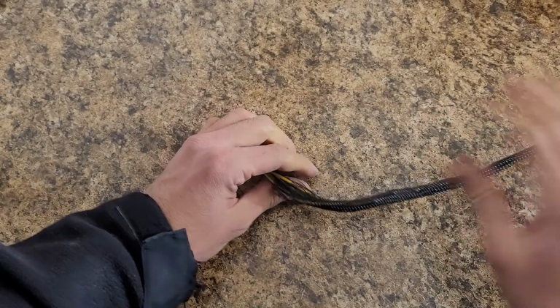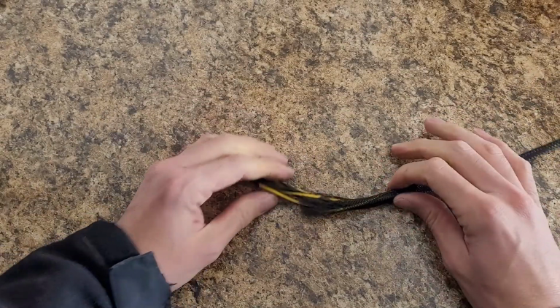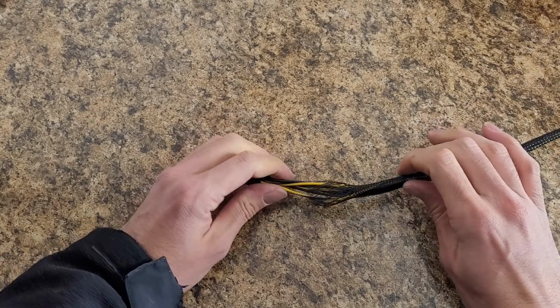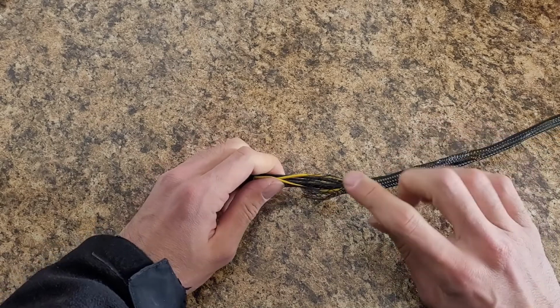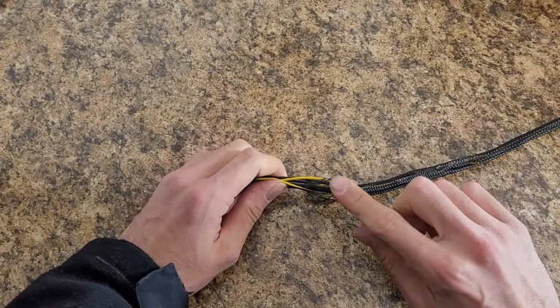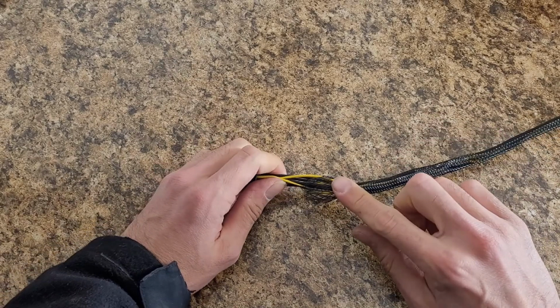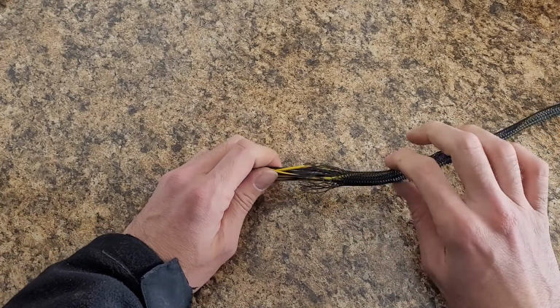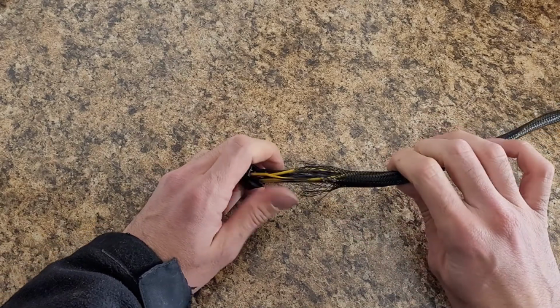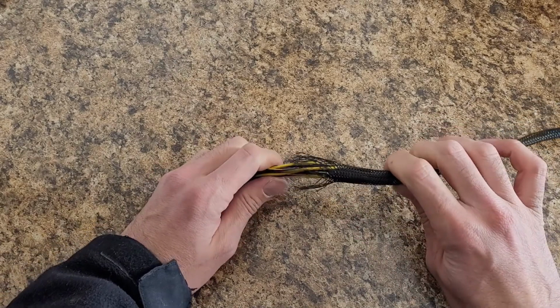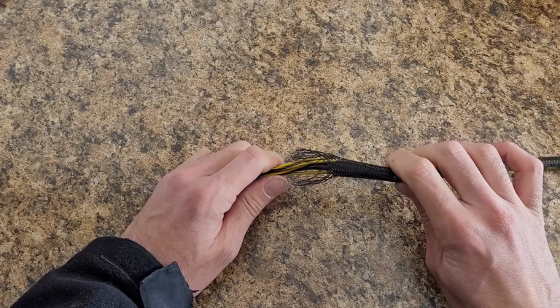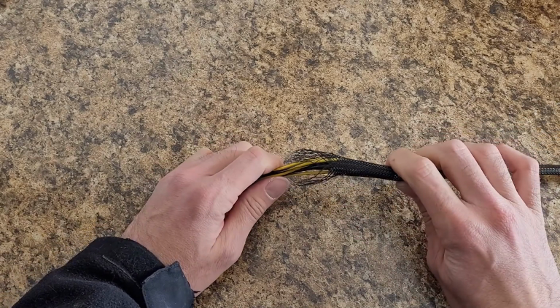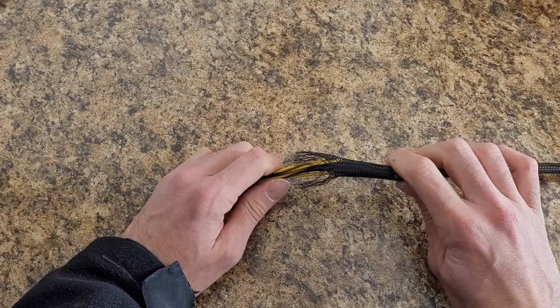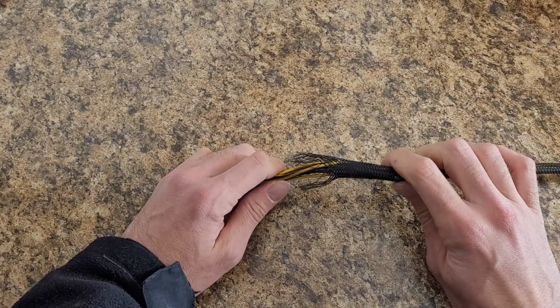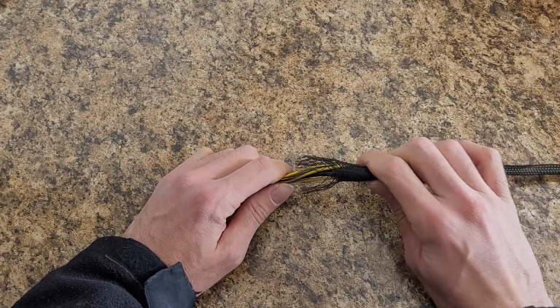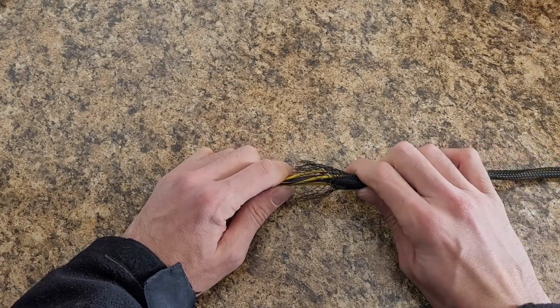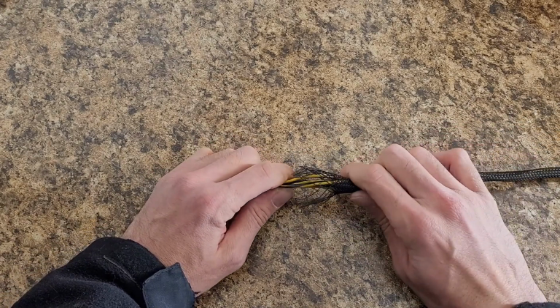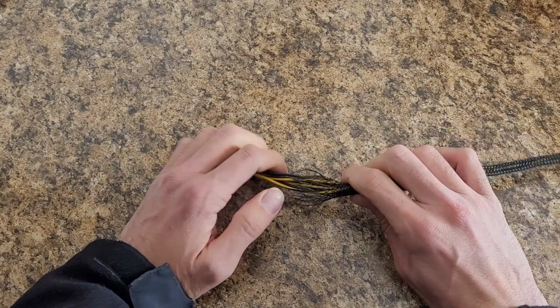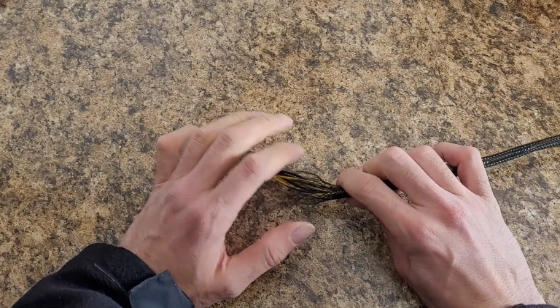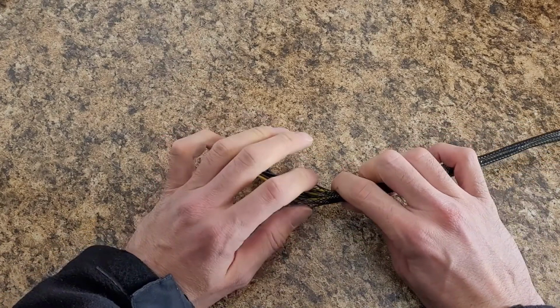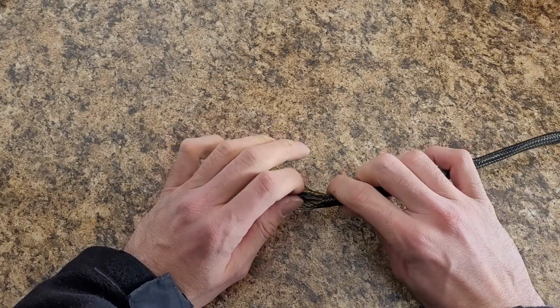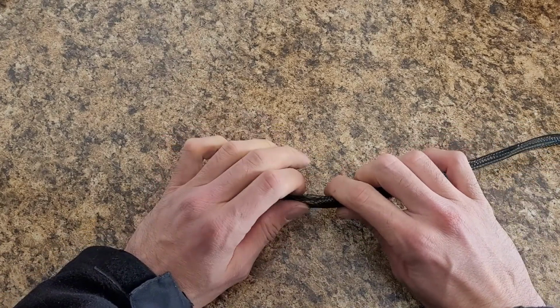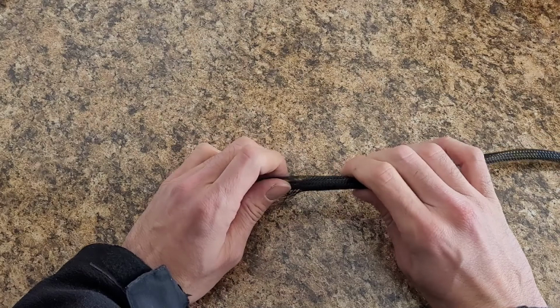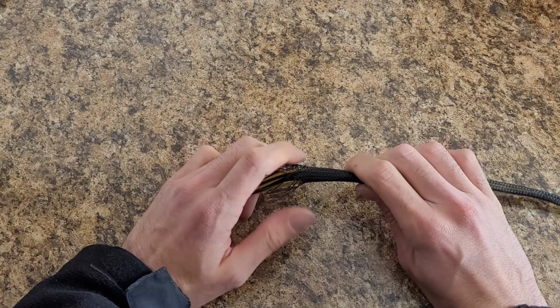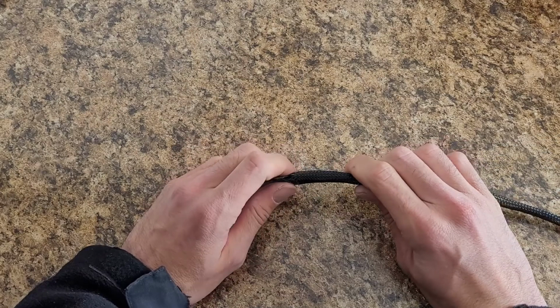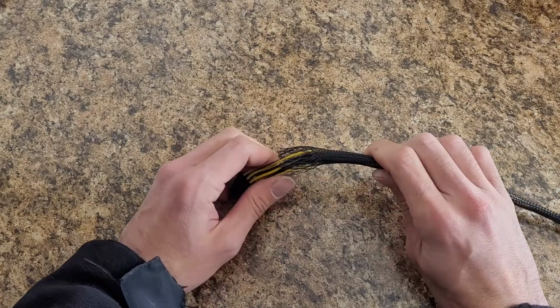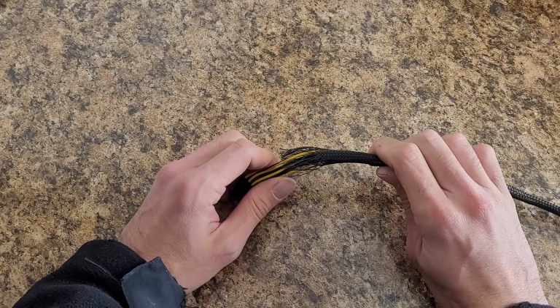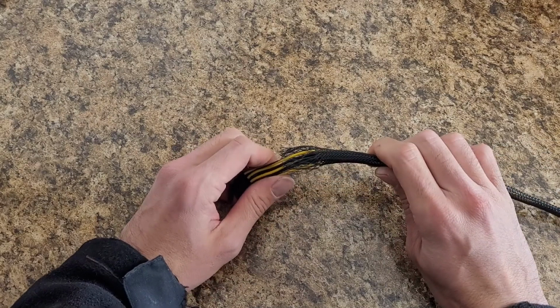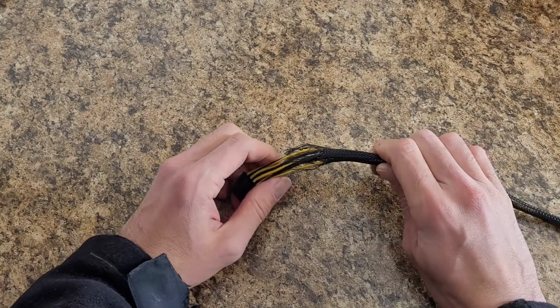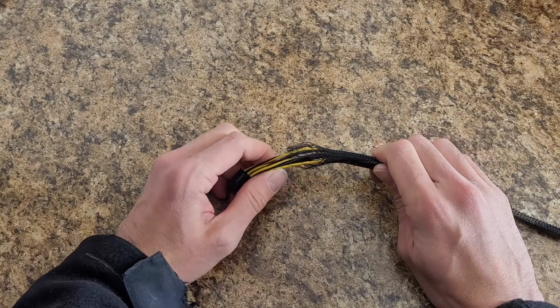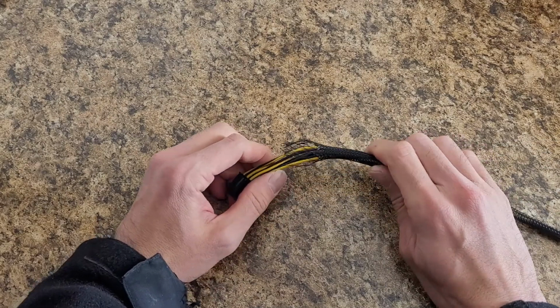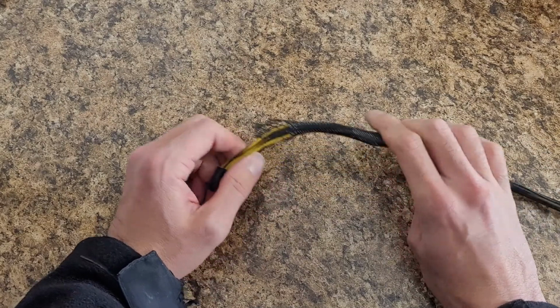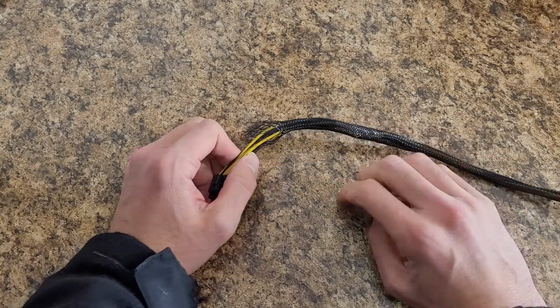I really wanted heat shrink over this but I didn't have the right size, so I'm just going to trim this up, put a little zip tie over it, and call it a day.